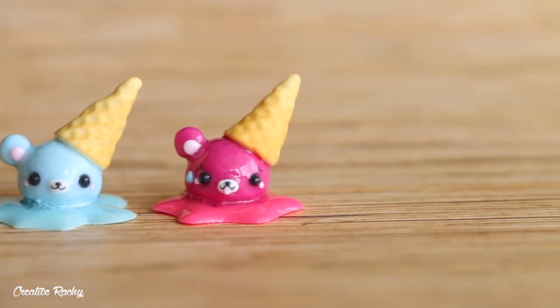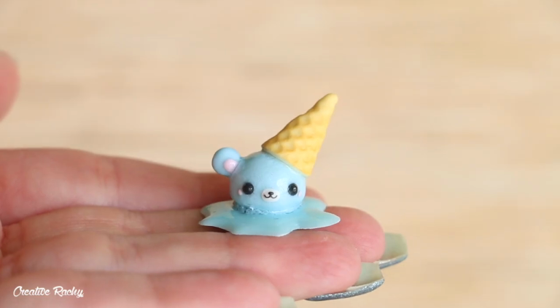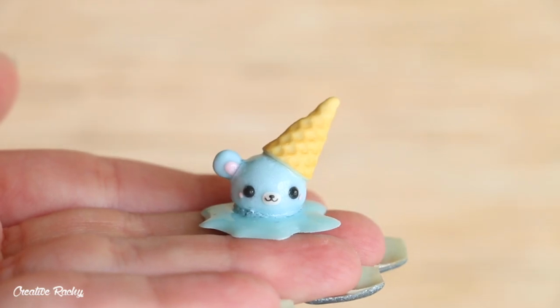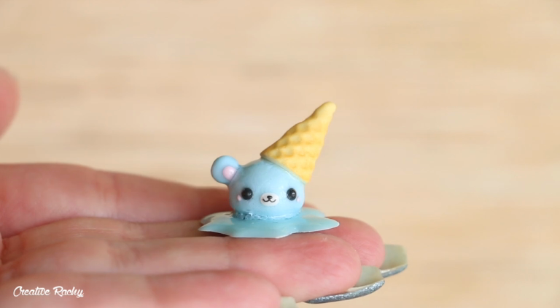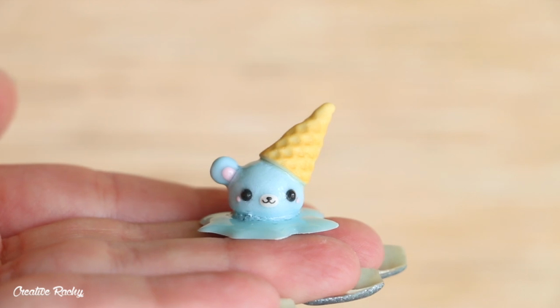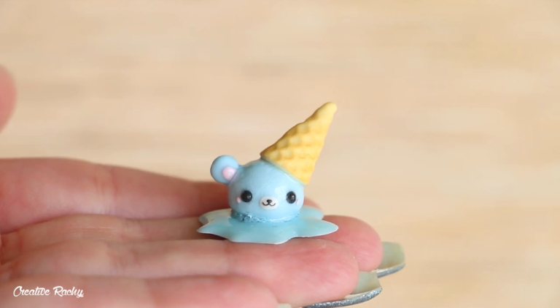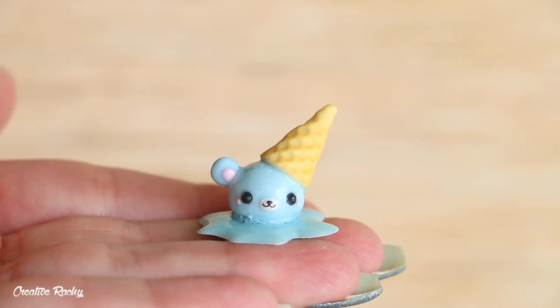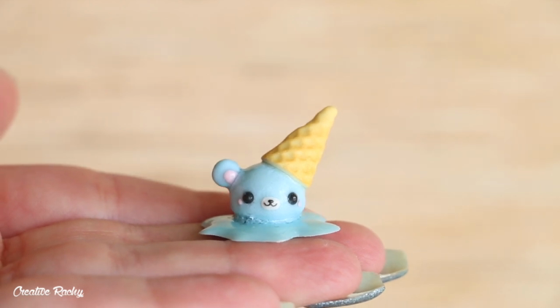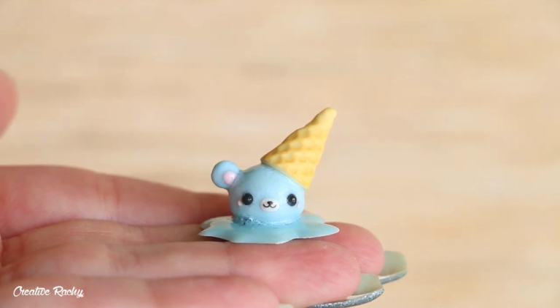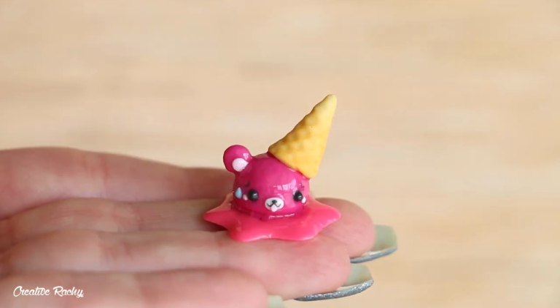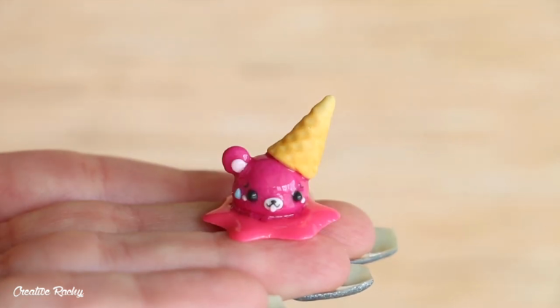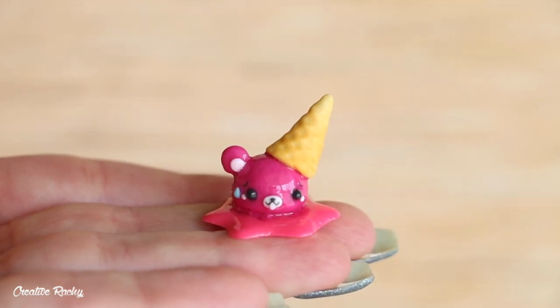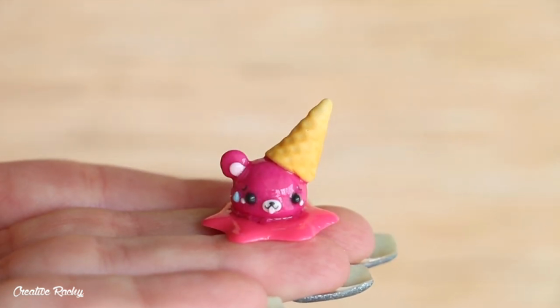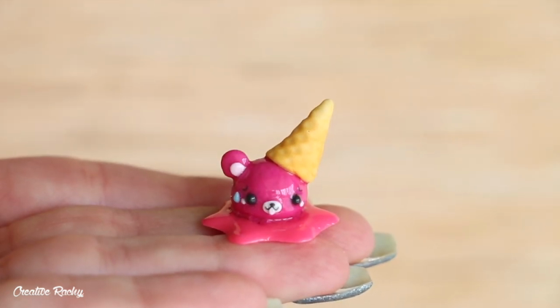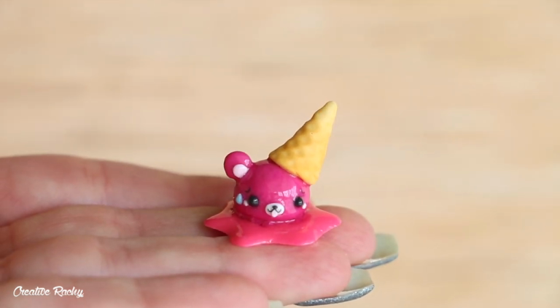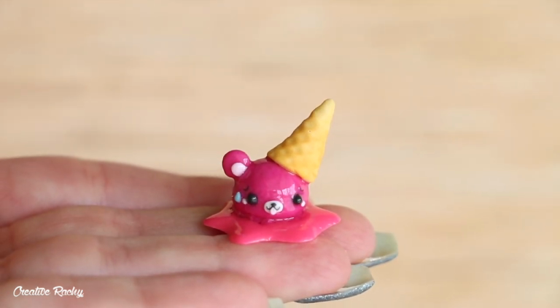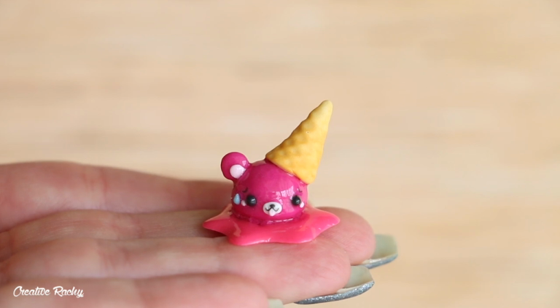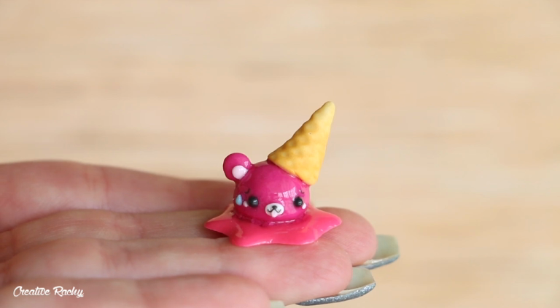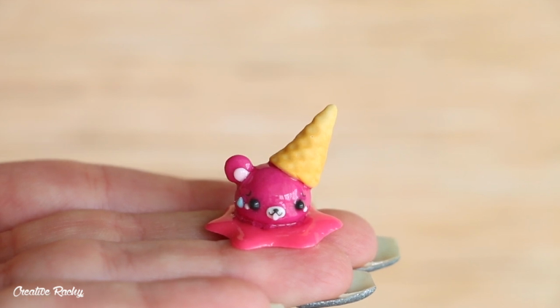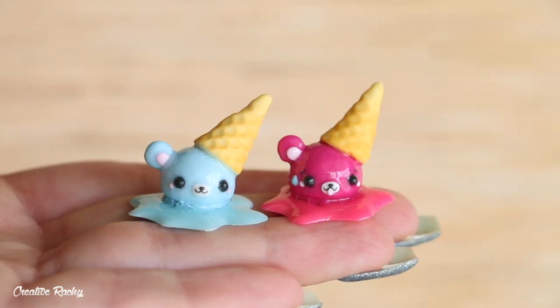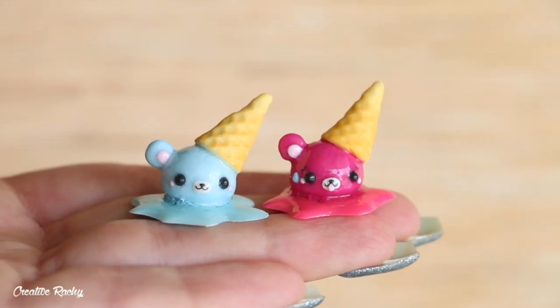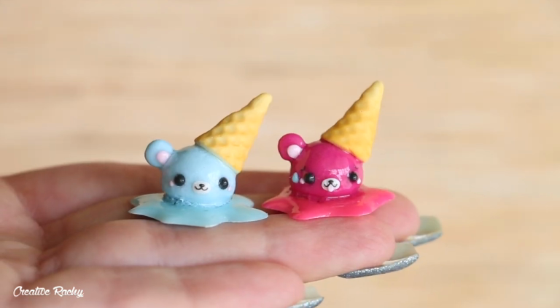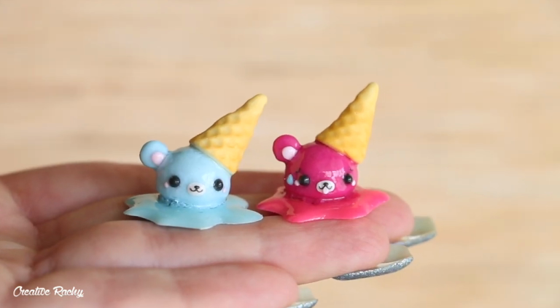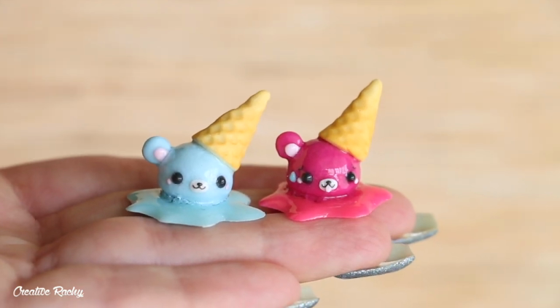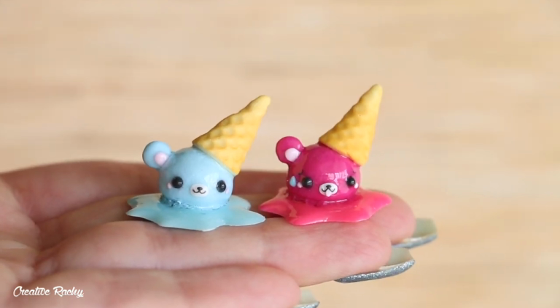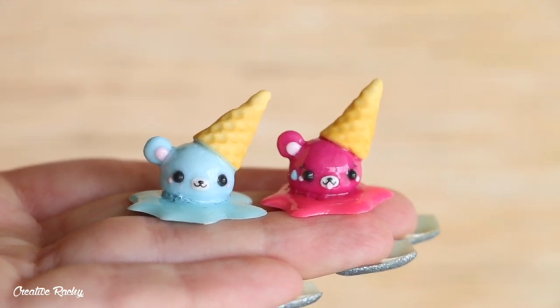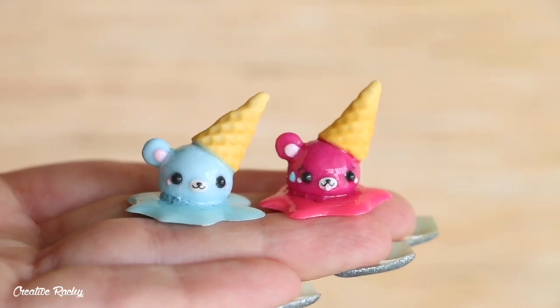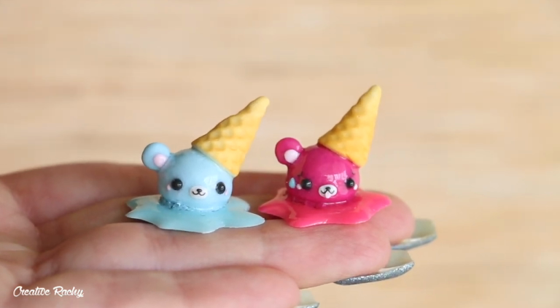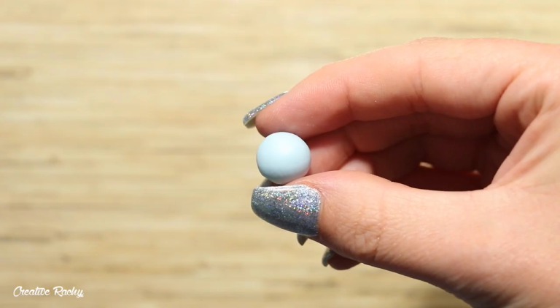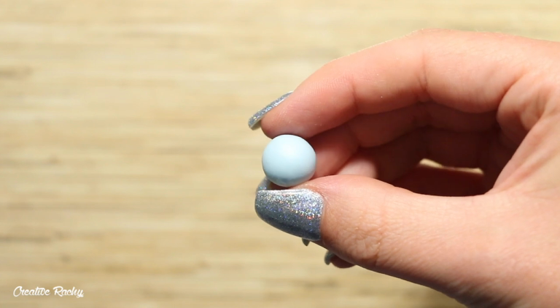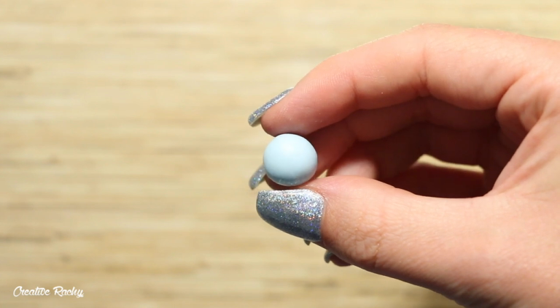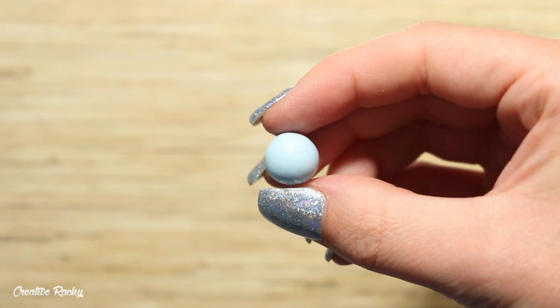Hi everyone, it's Rachel, and in this video I'm going to be showing you how to make some kawaii melting bear ice cream designs using polymer clay. So let's get started.